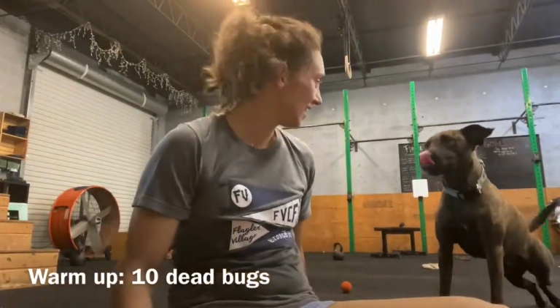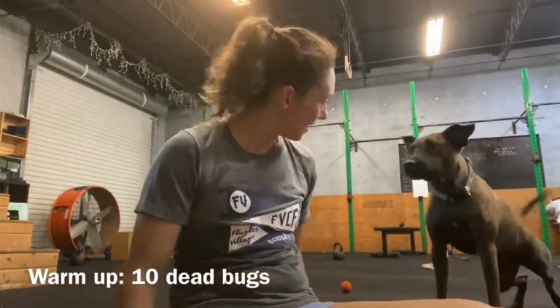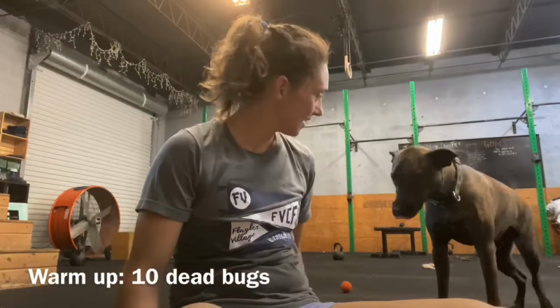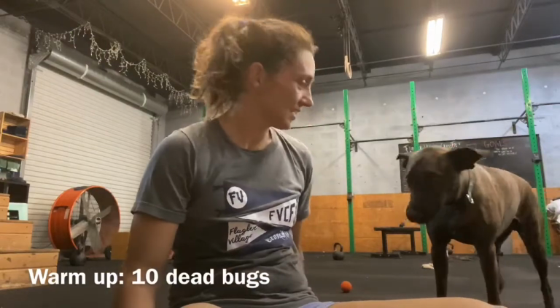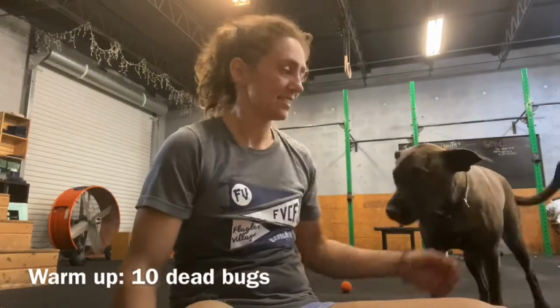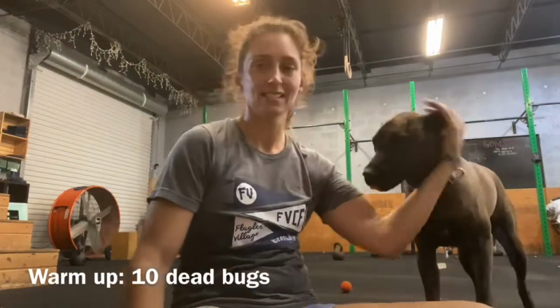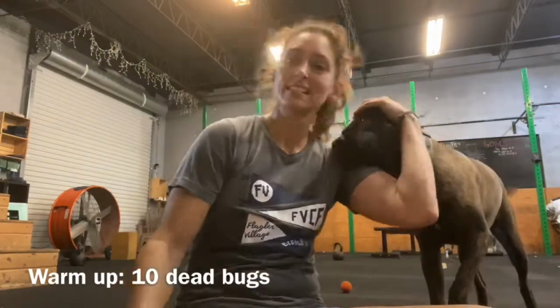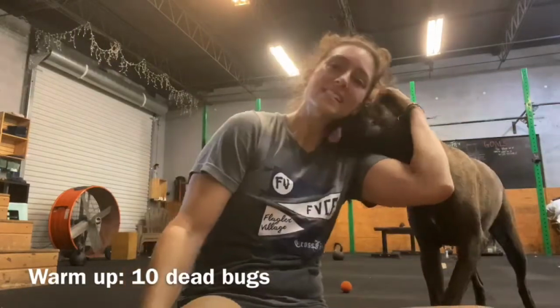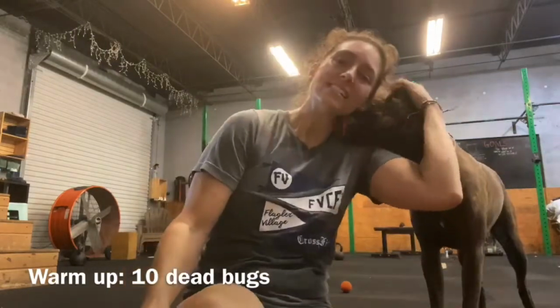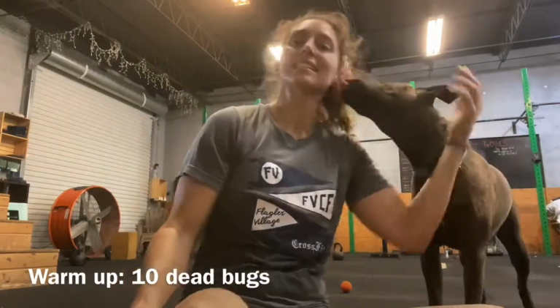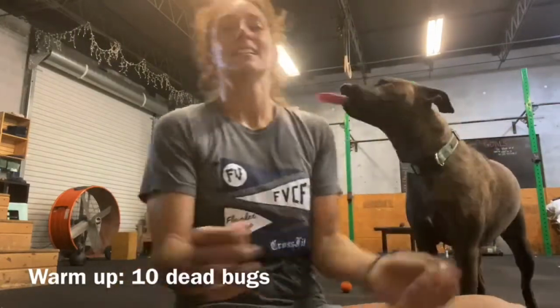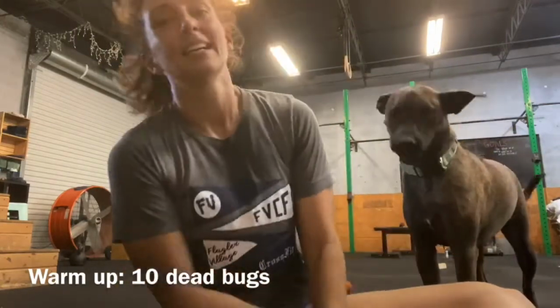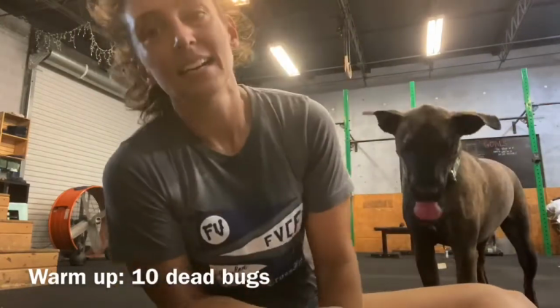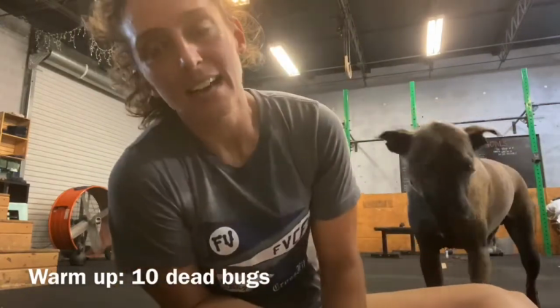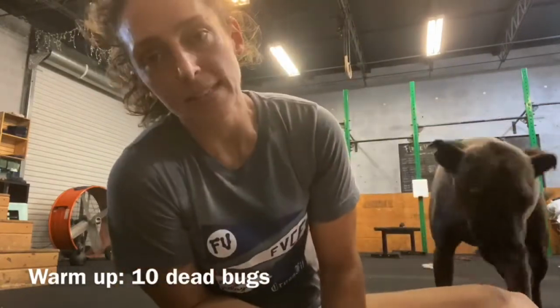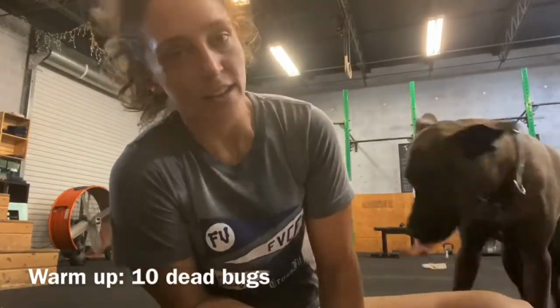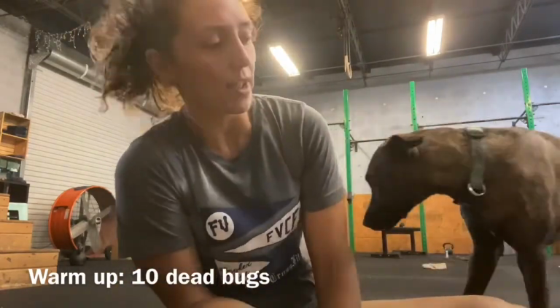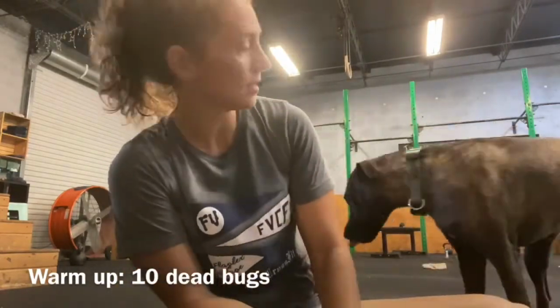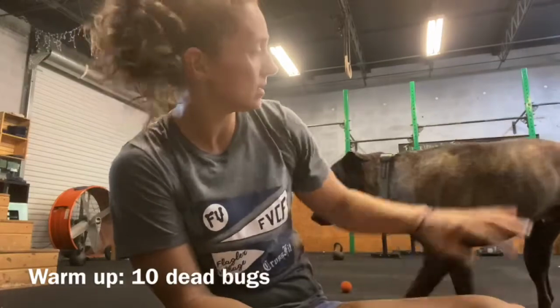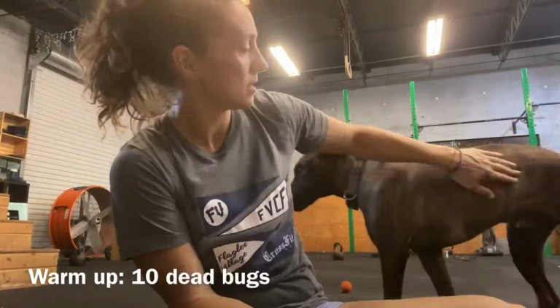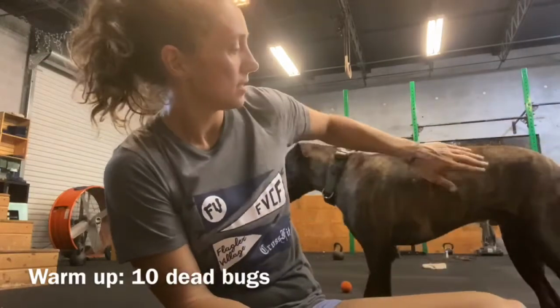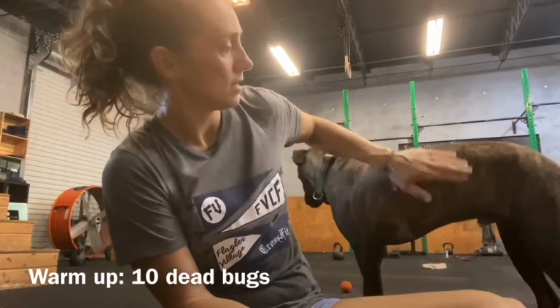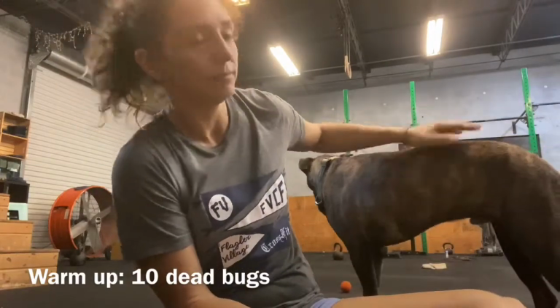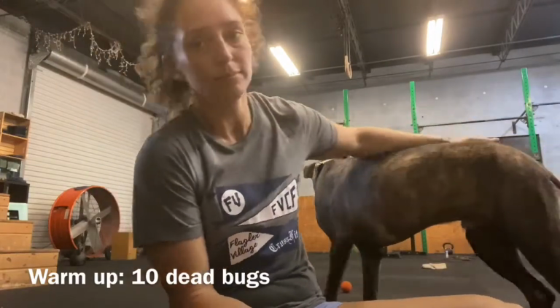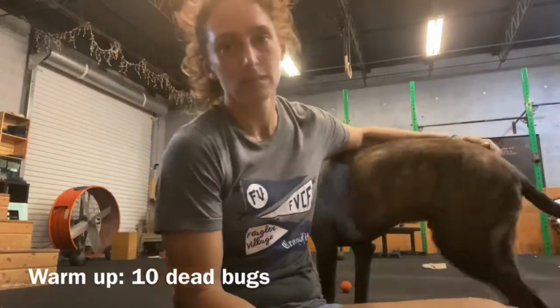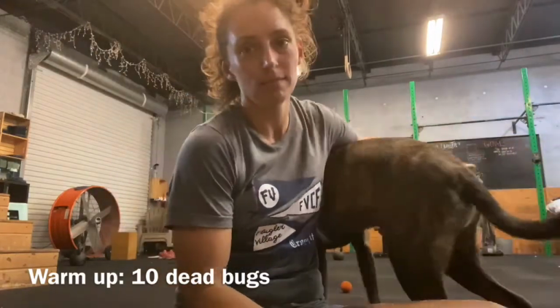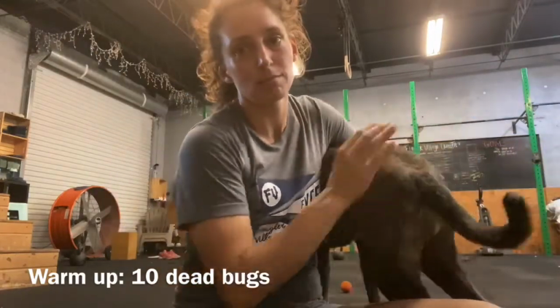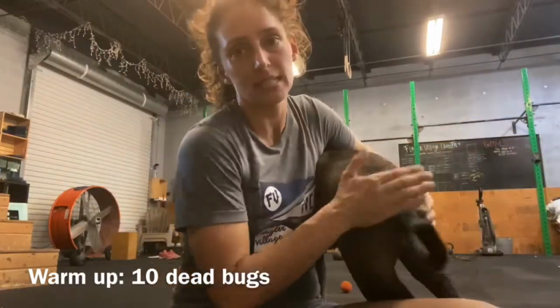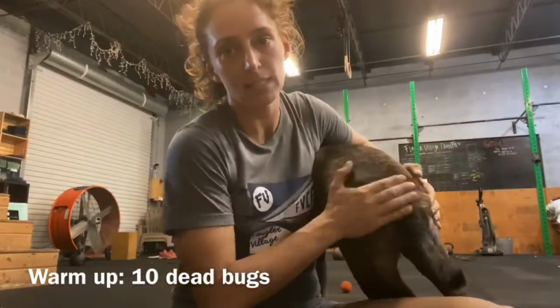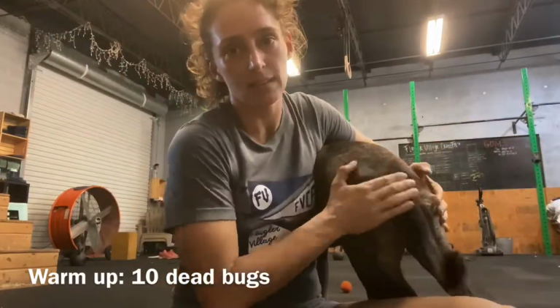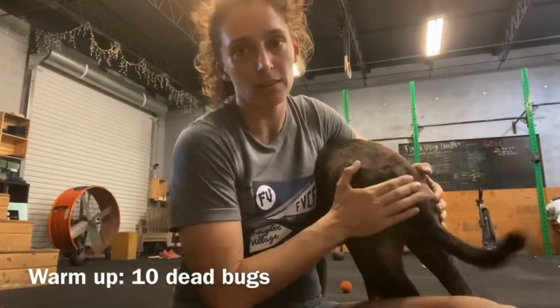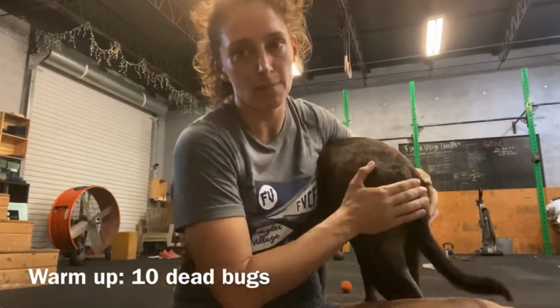Hi. Happy Saturday, friends. Brittany saw me sit down, so he came by.